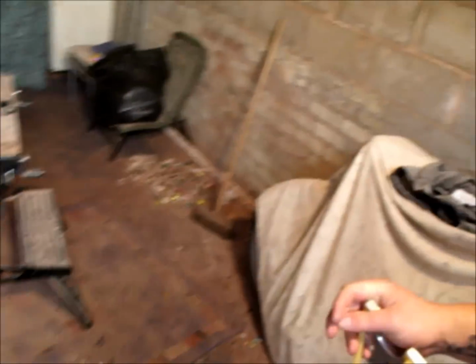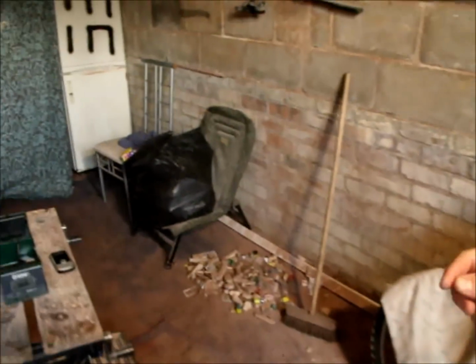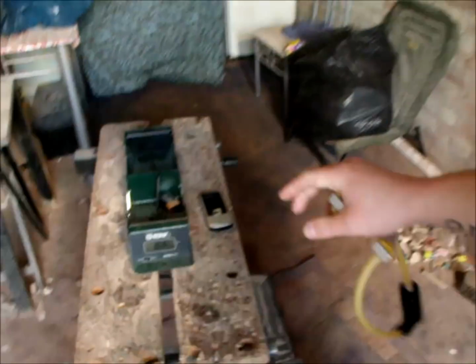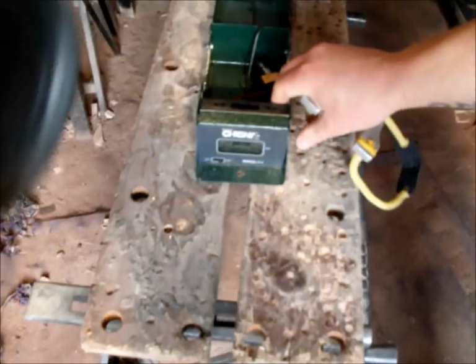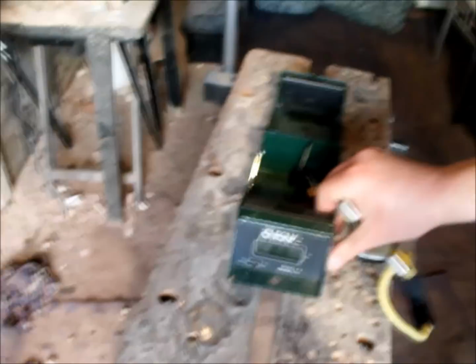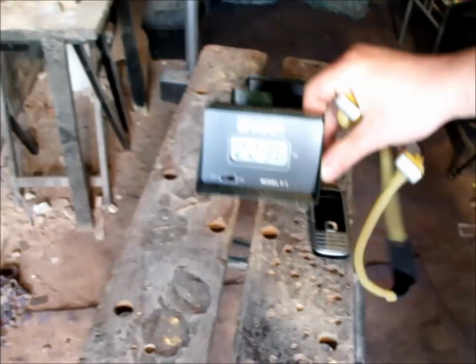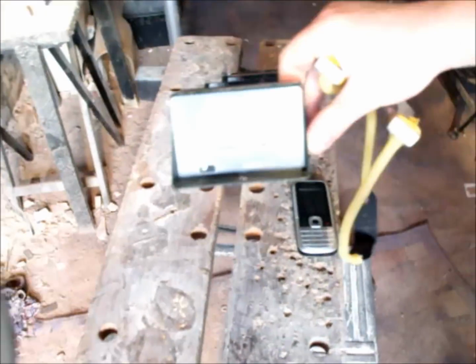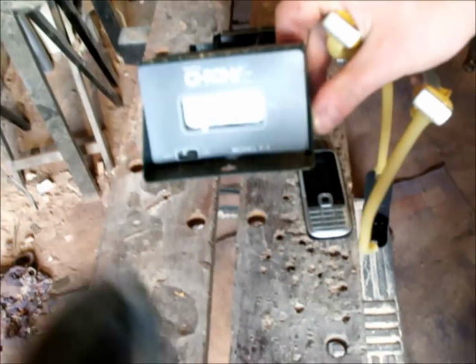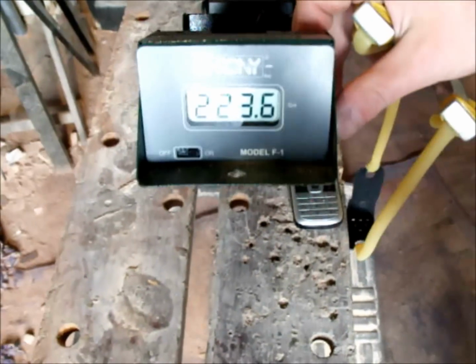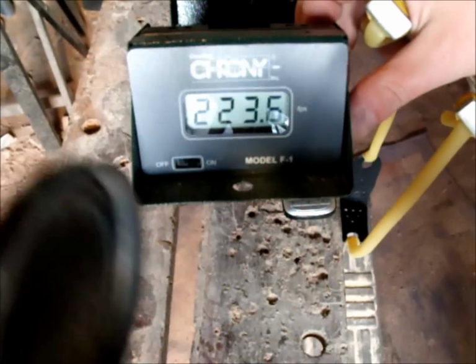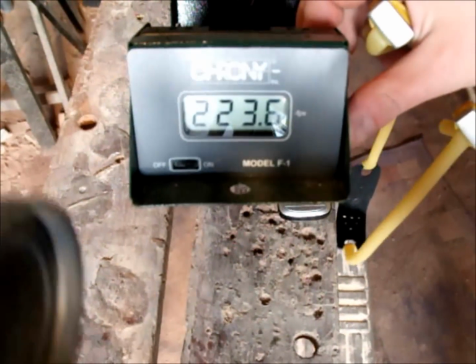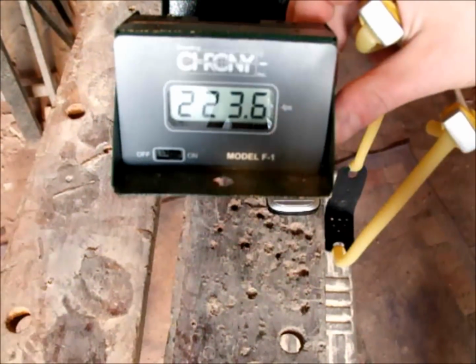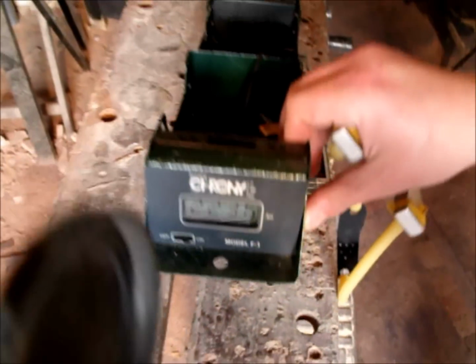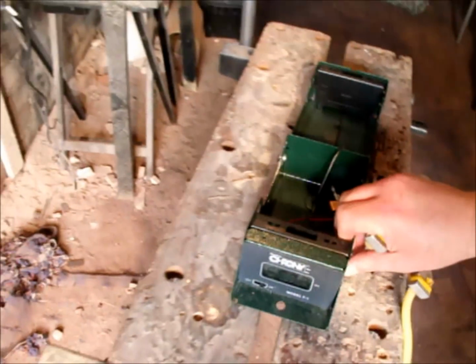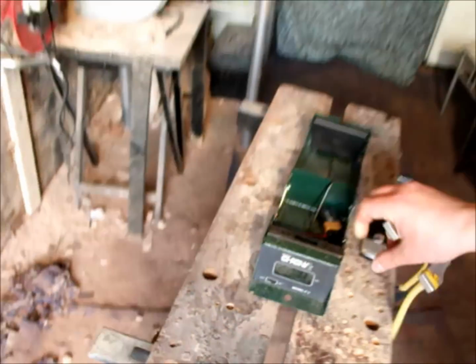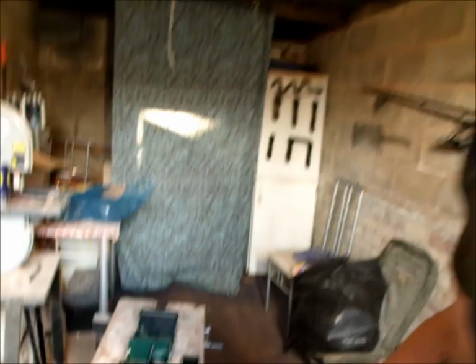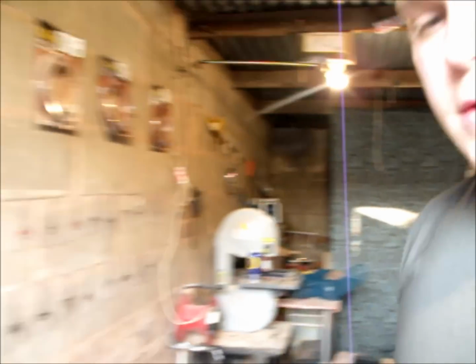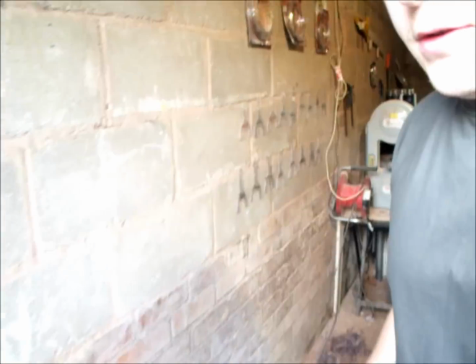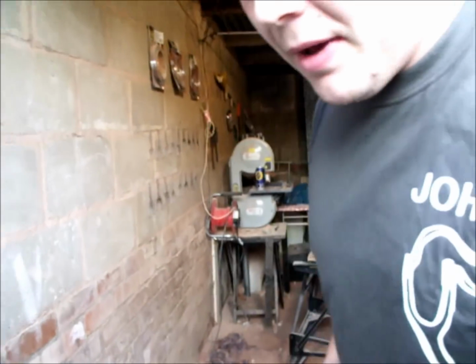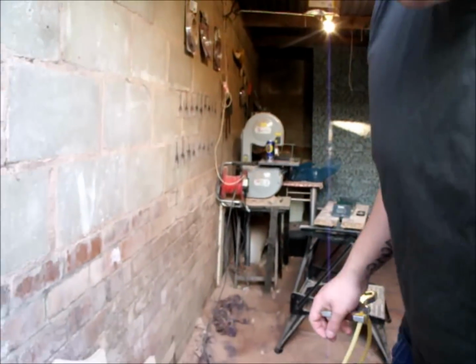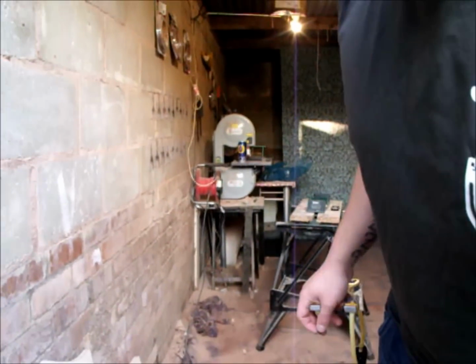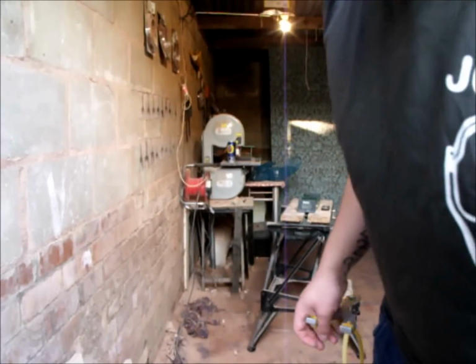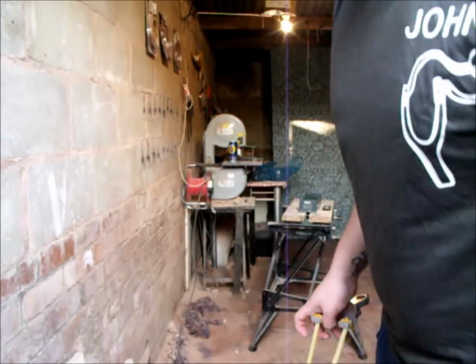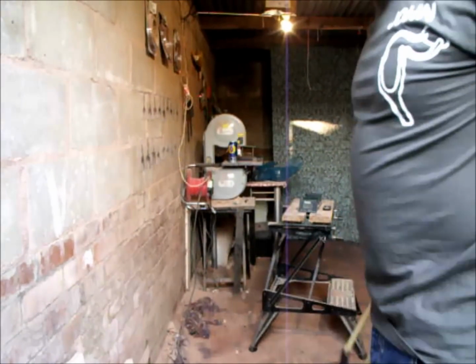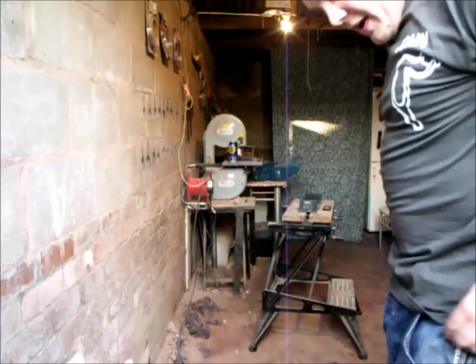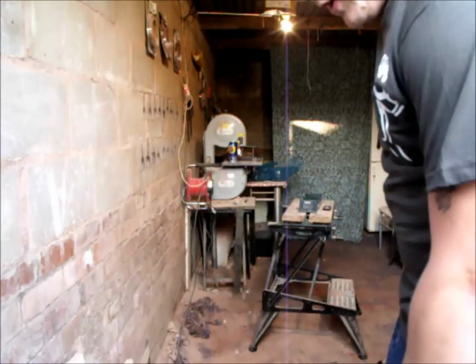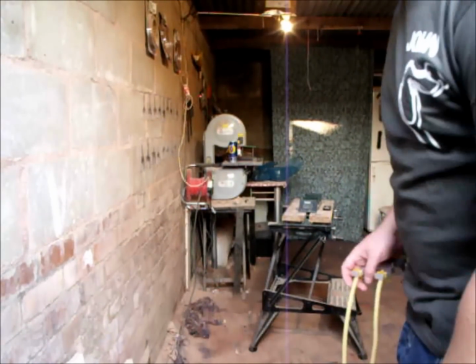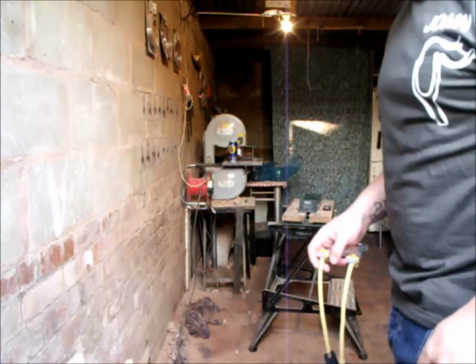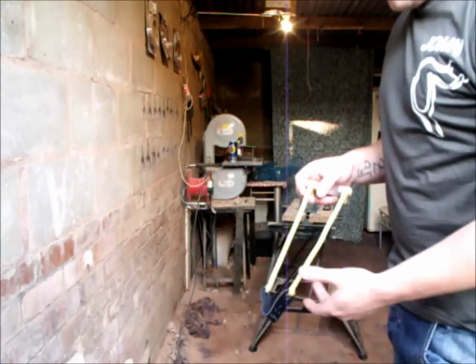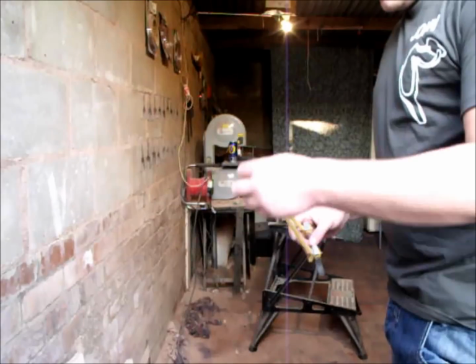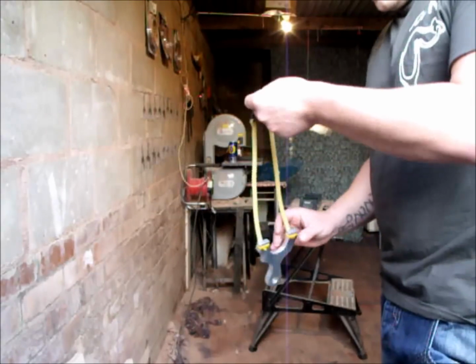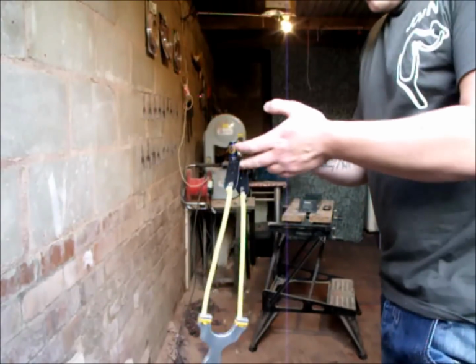Okay folks, second shot — 223.6. They're not bad bands to be honest, fairly powerful. They're not as powerful as Flatband Gold, but they'll last a lot longer.